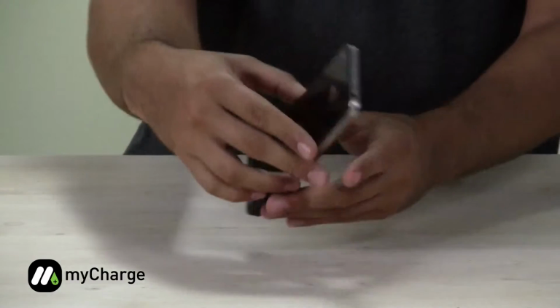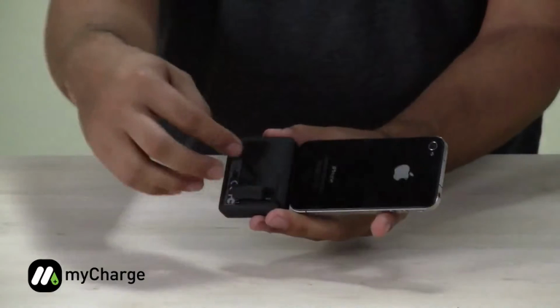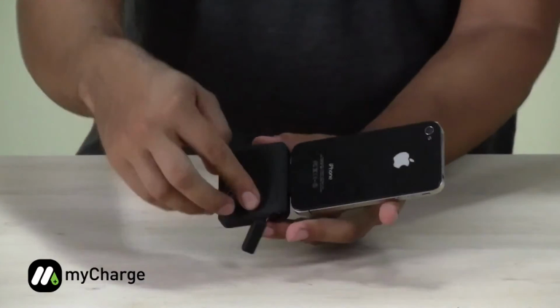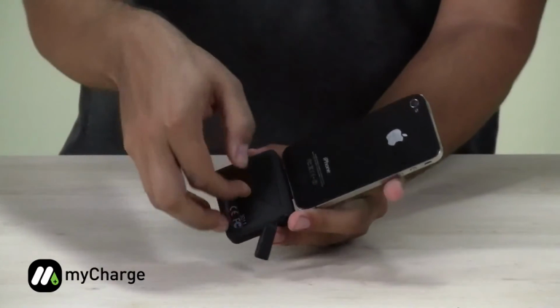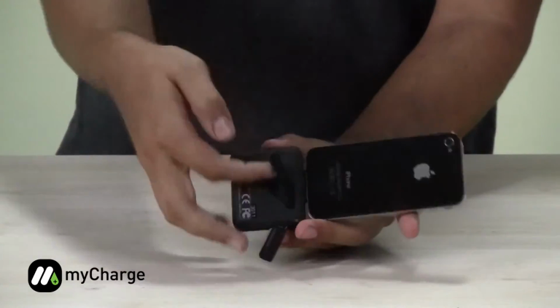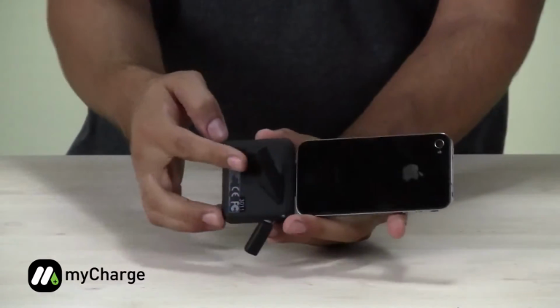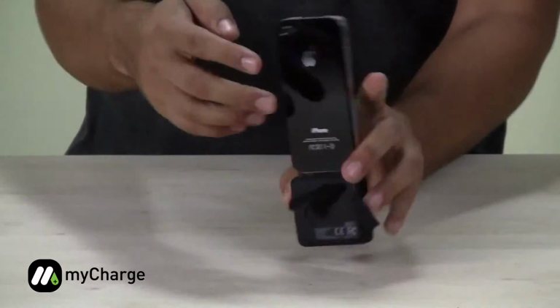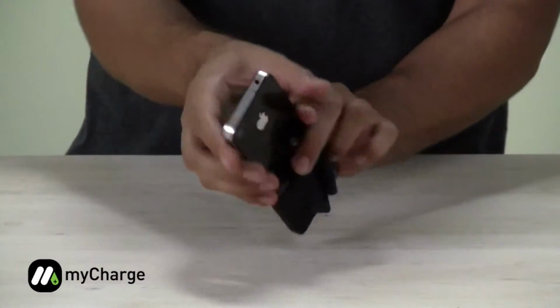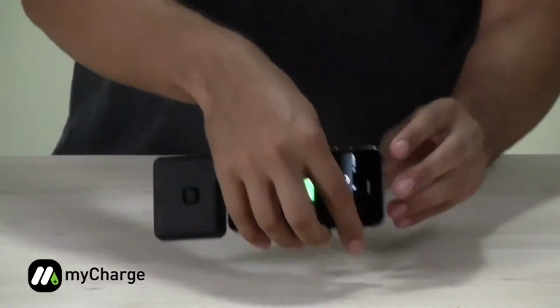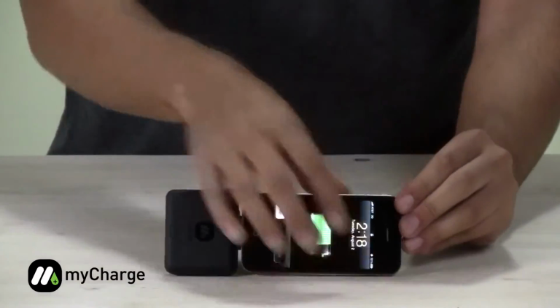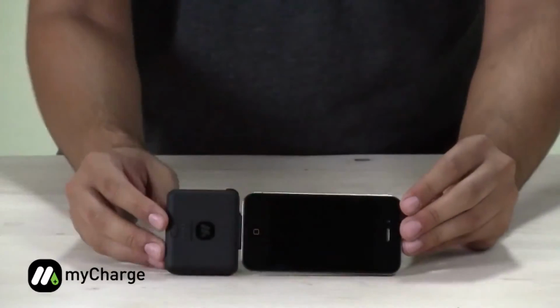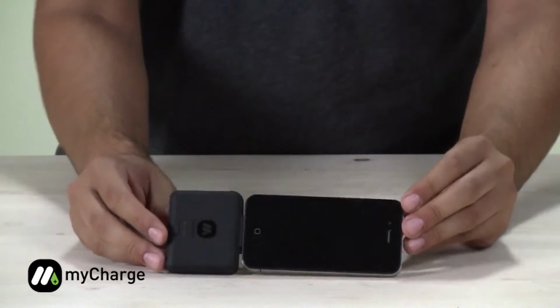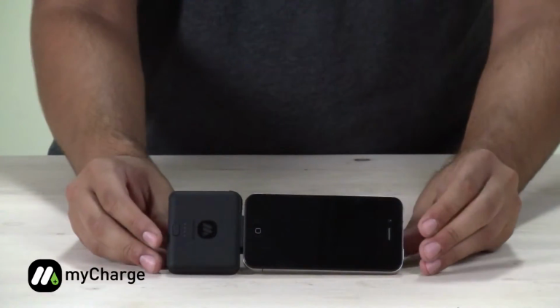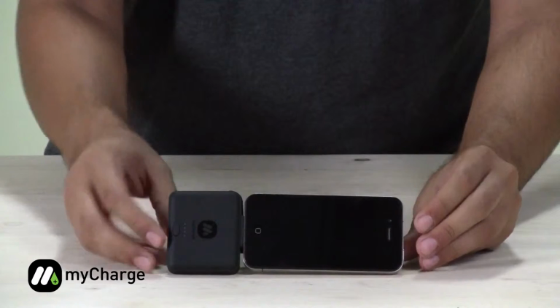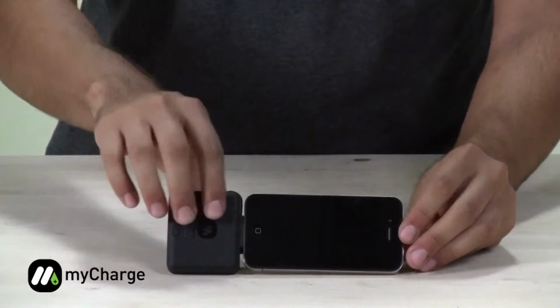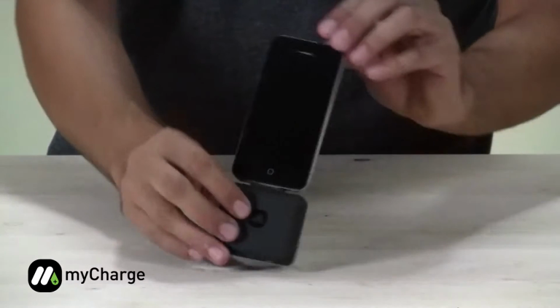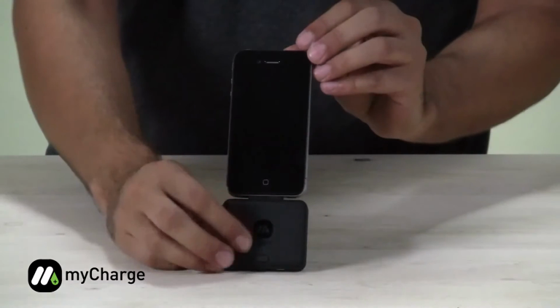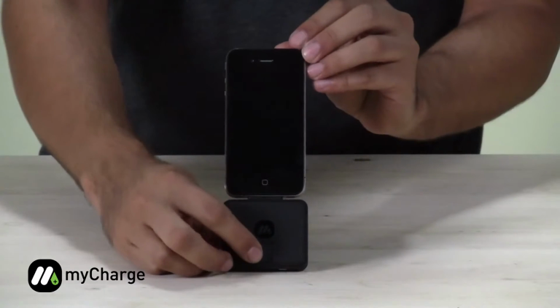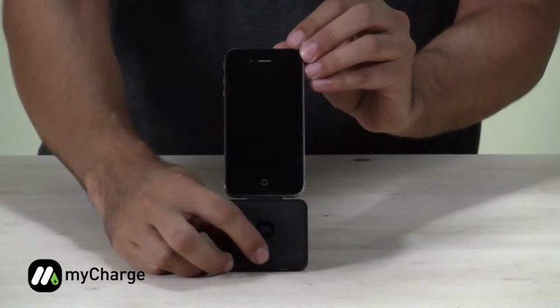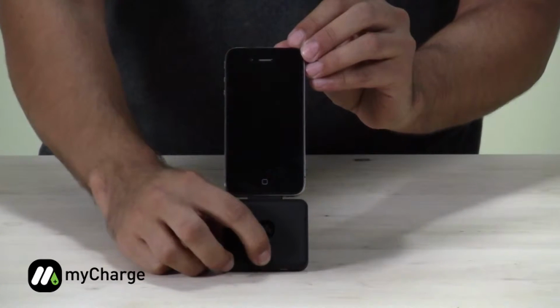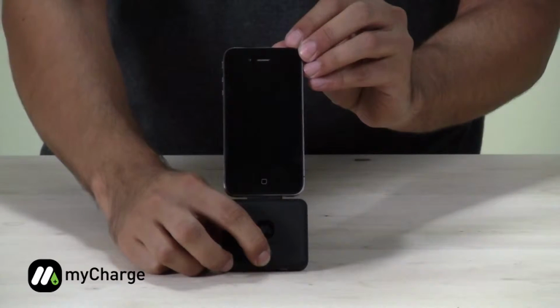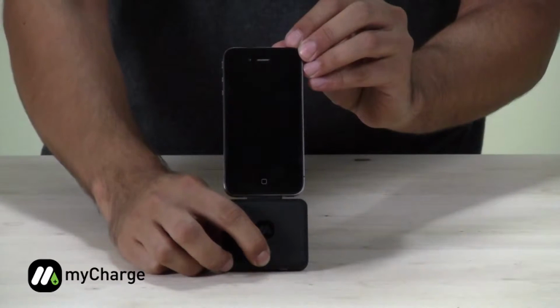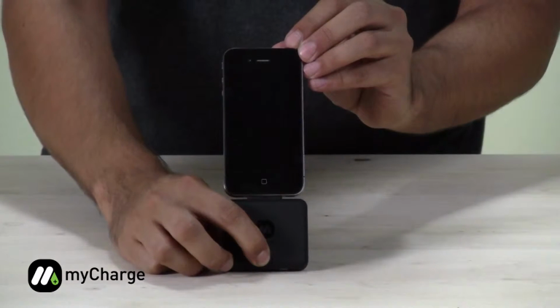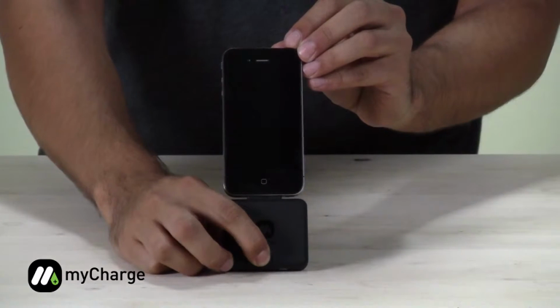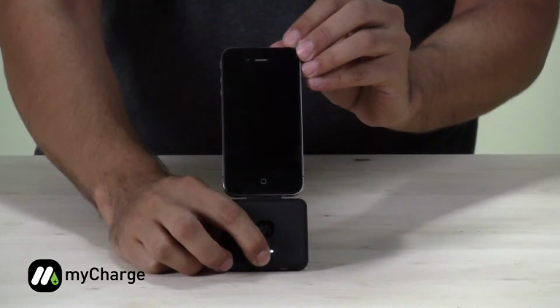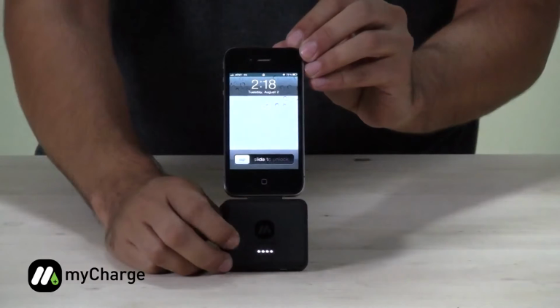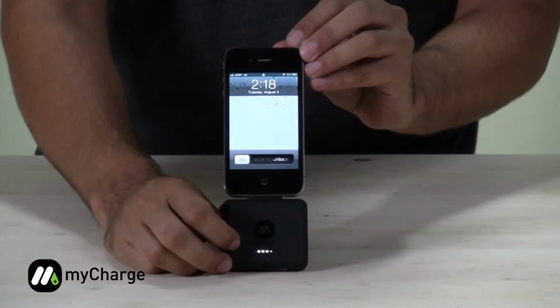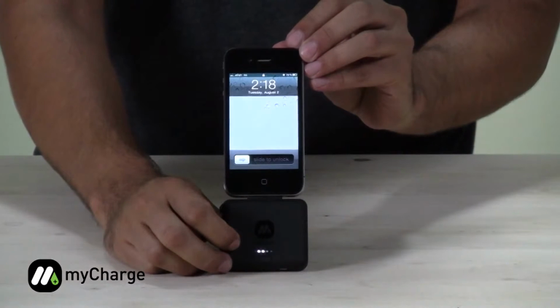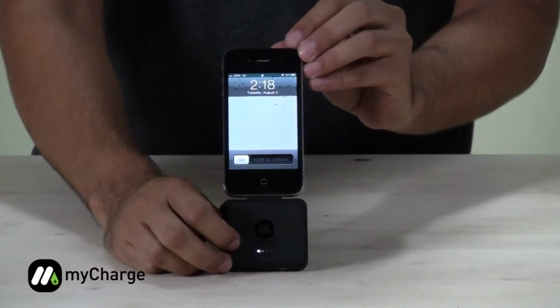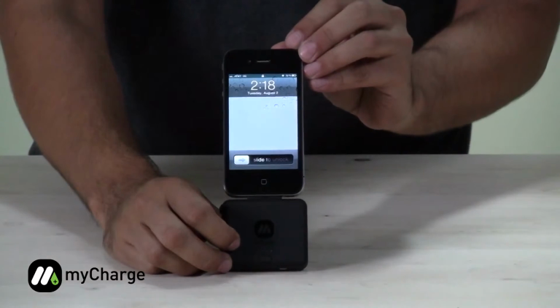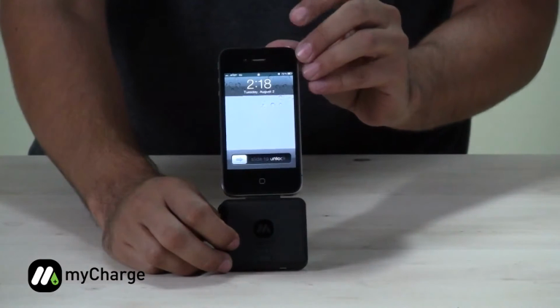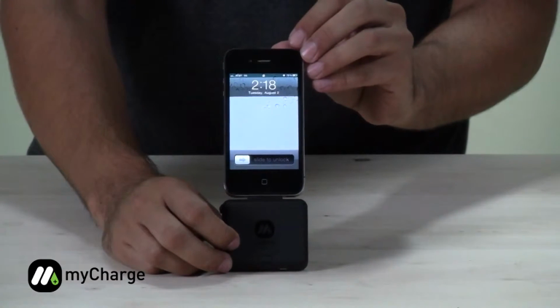It also comes with a built-in kickstand that allows for video viewing. And in order to turn it off, hold the multi-function button for 2 more seconds. And it's now no longer charging.